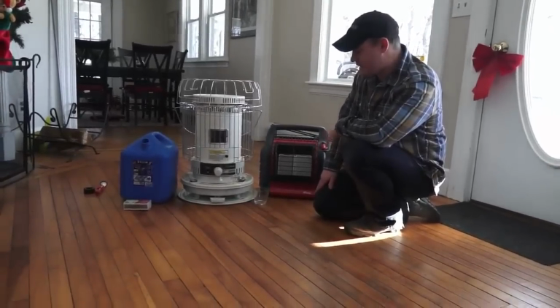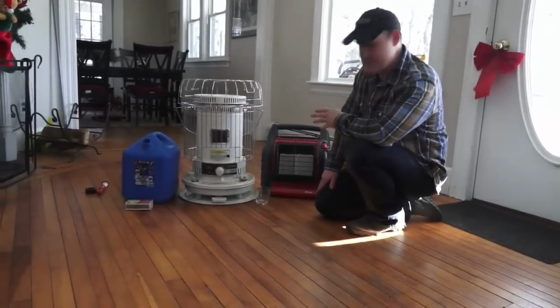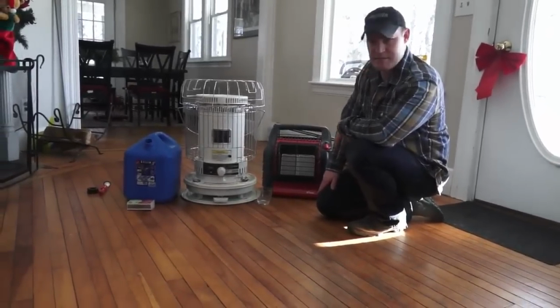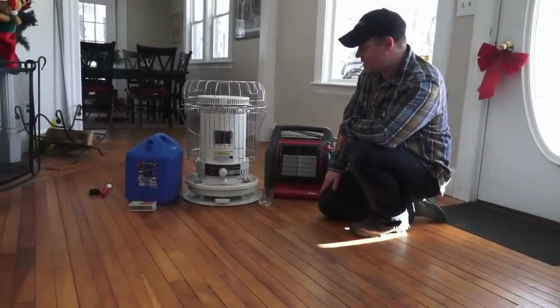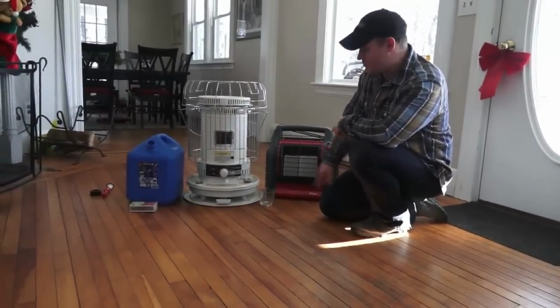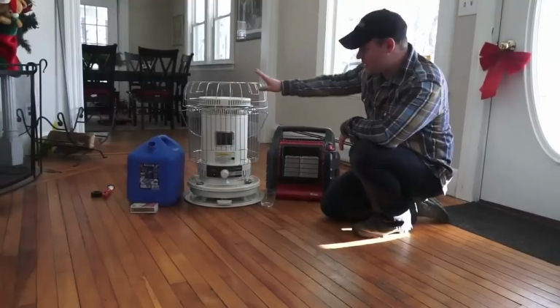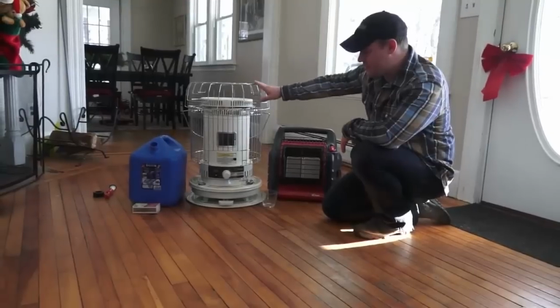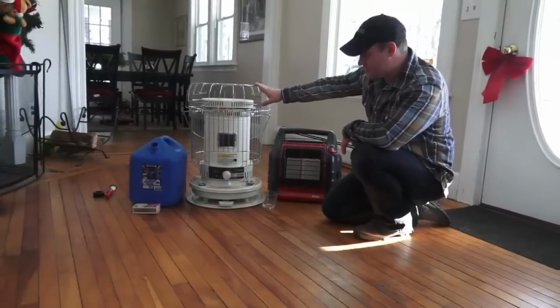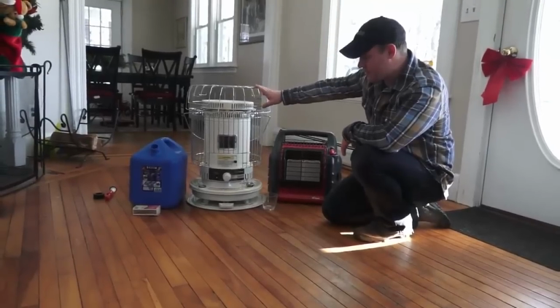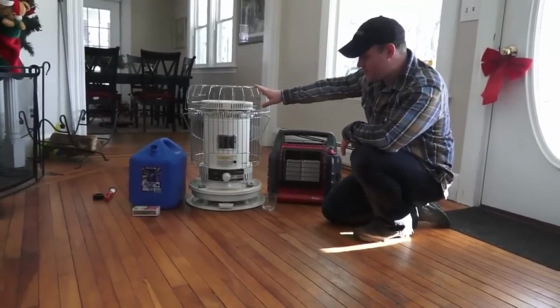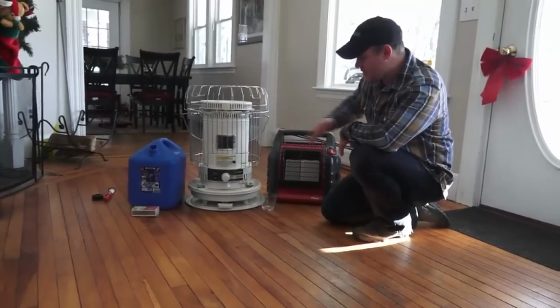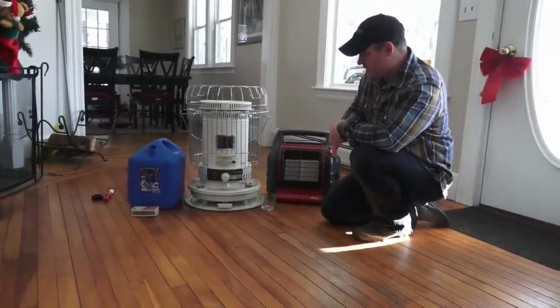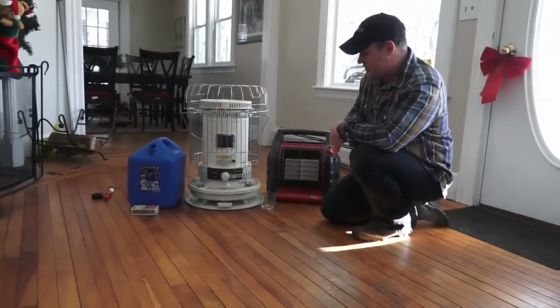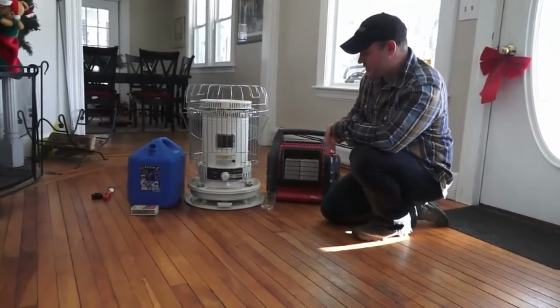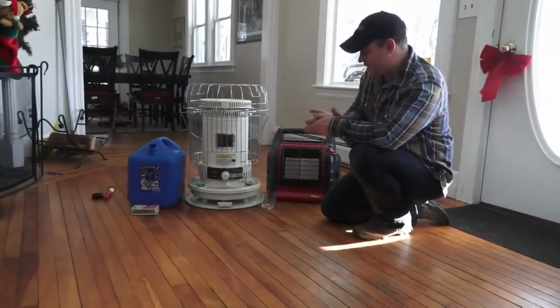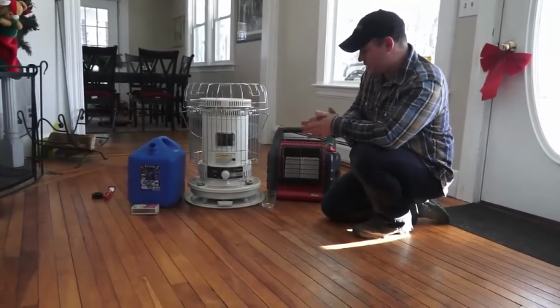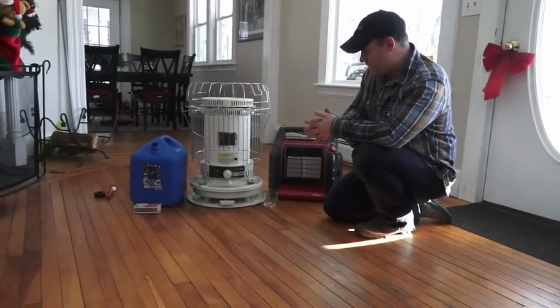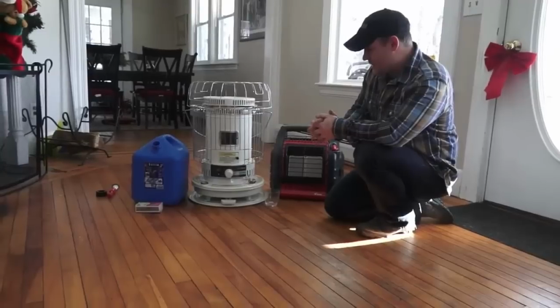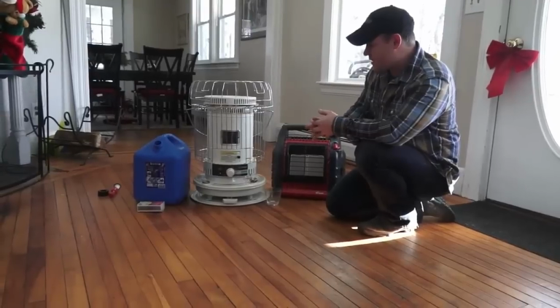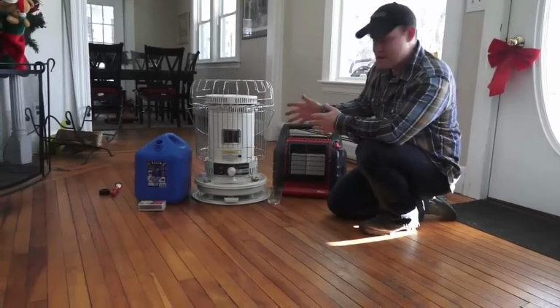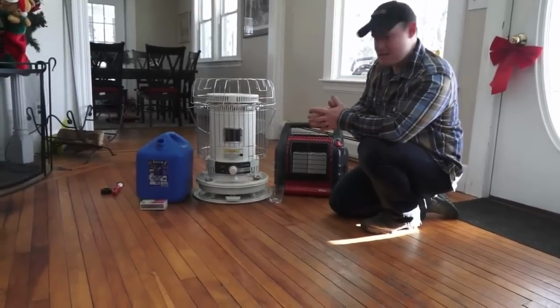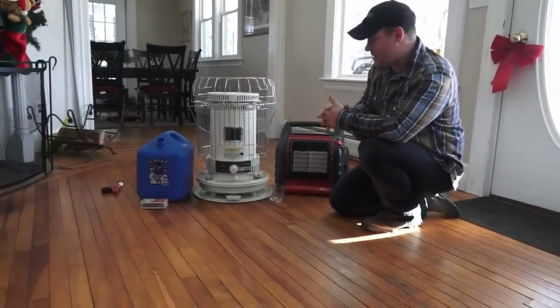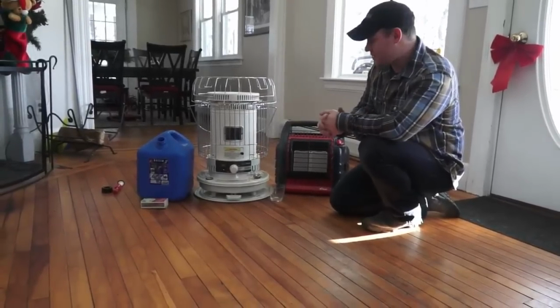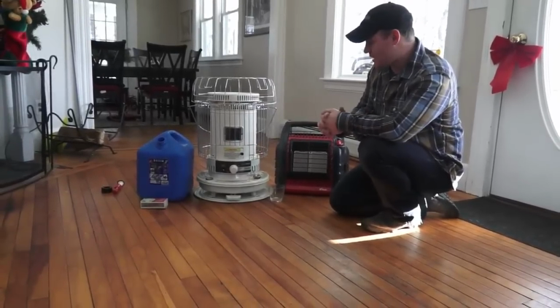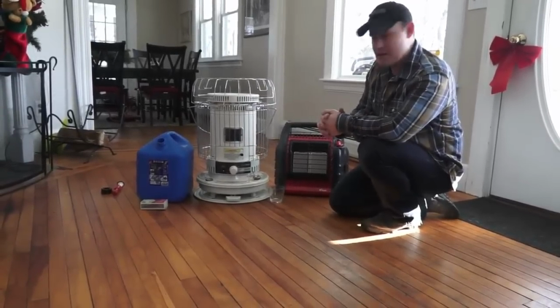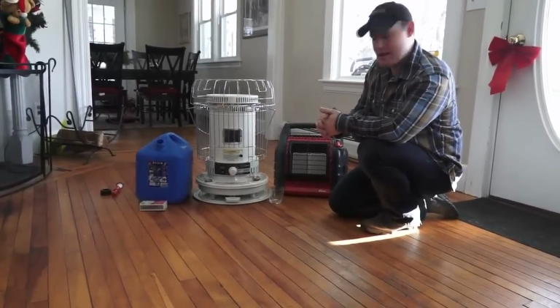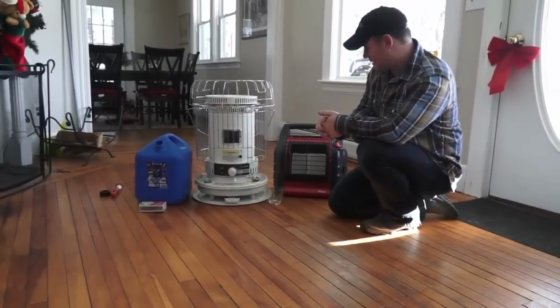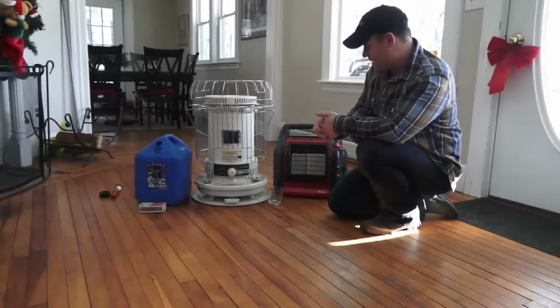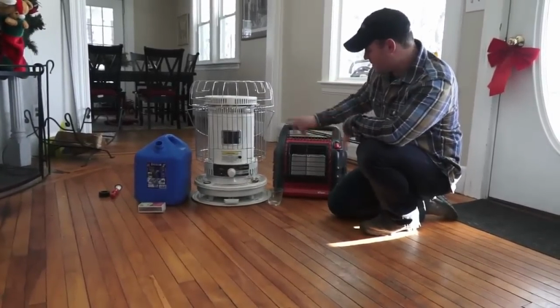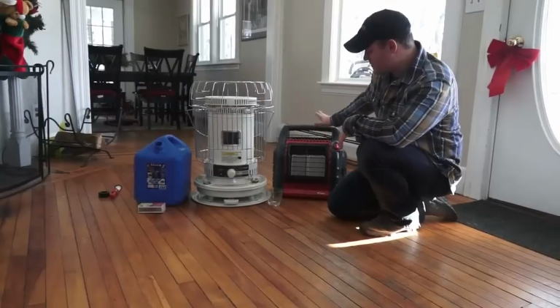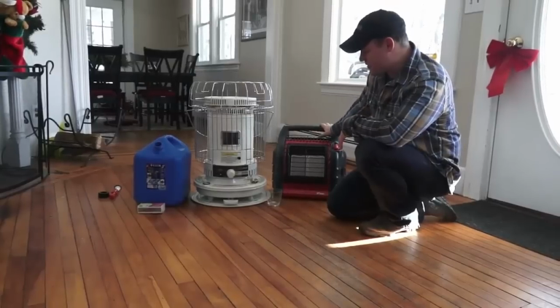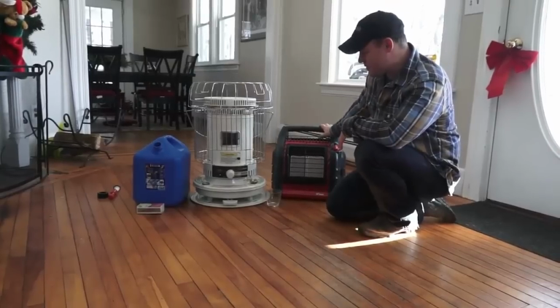For the last two weeks I've been primarily heating with this kerosene heater, not with wood, and it's done a fantastic job. So let's quickly go over the benefits of it, what I like, what I don't like, and compare it a little bit with the Big Buddy.